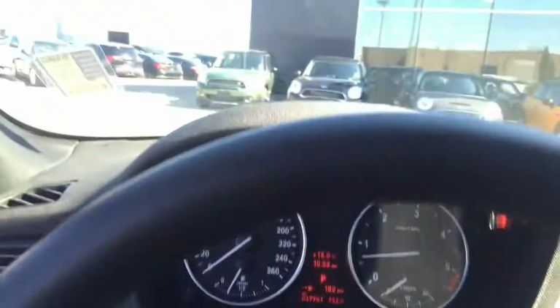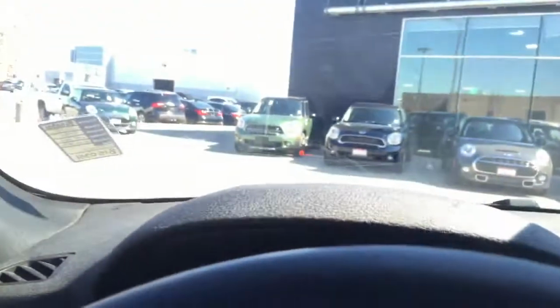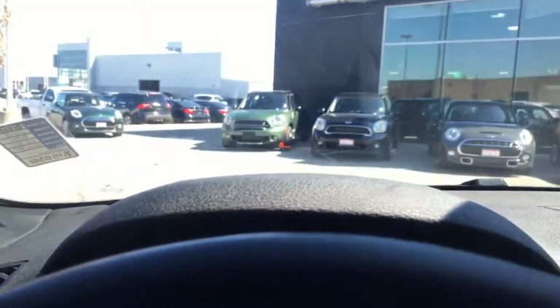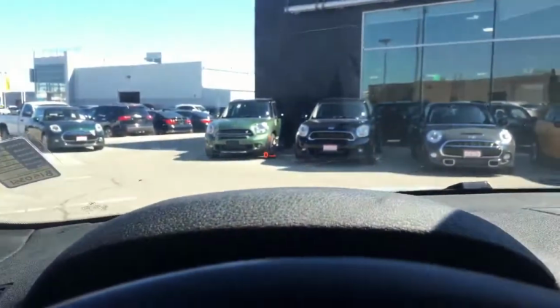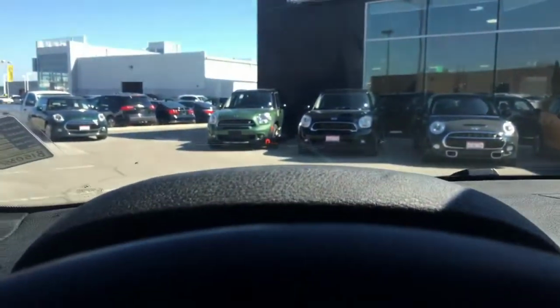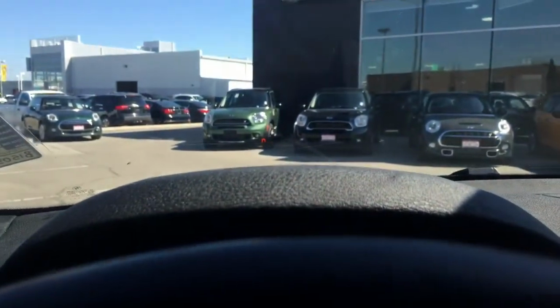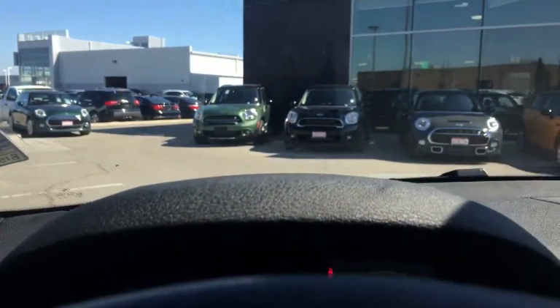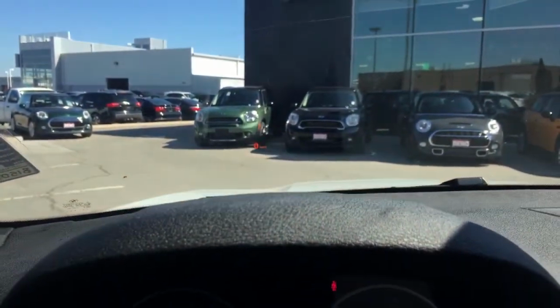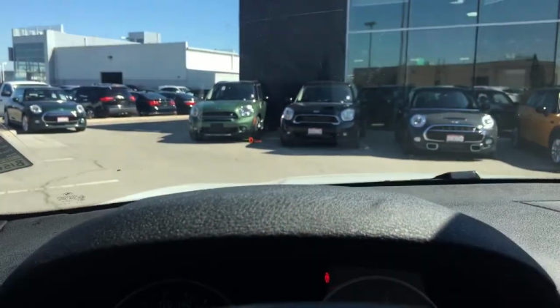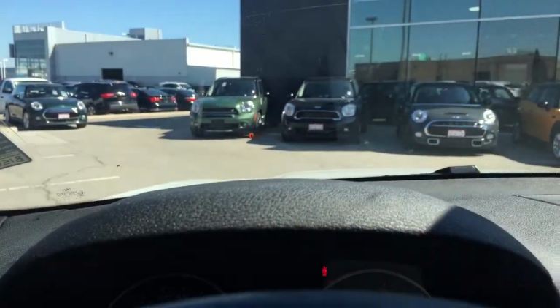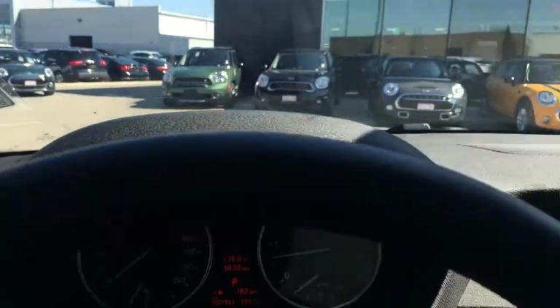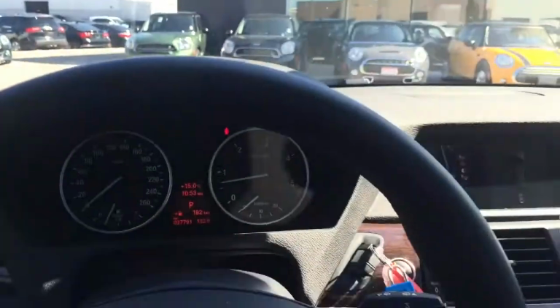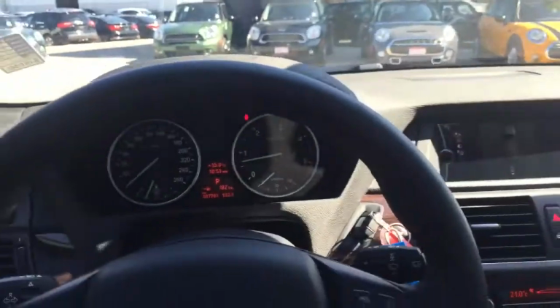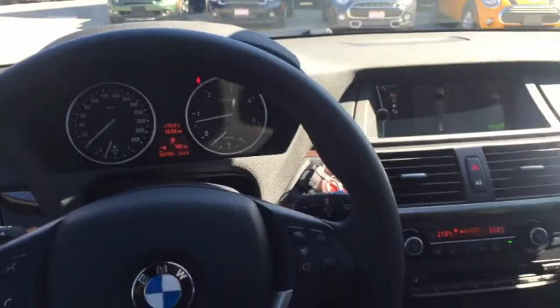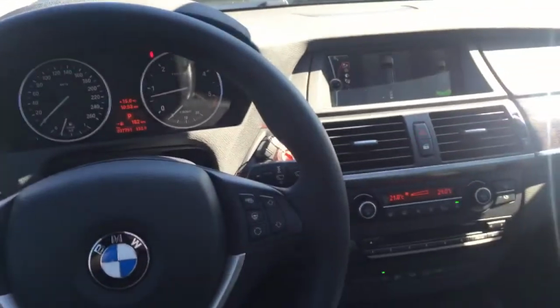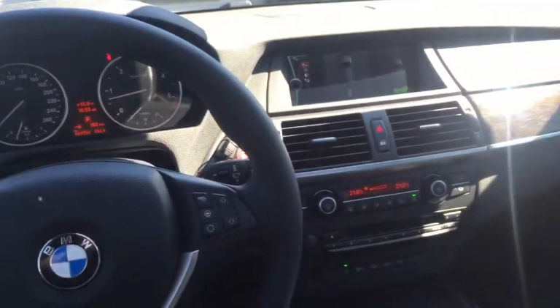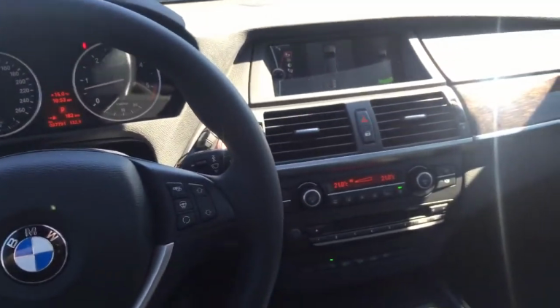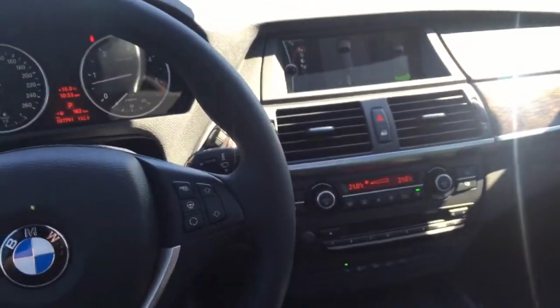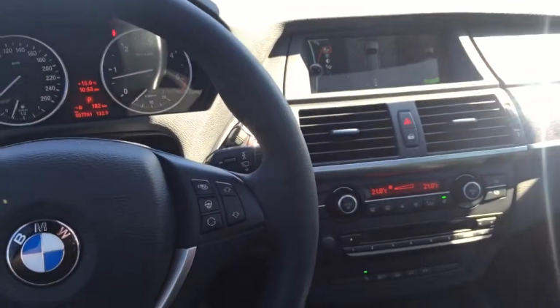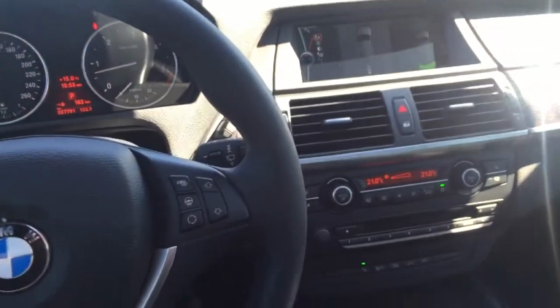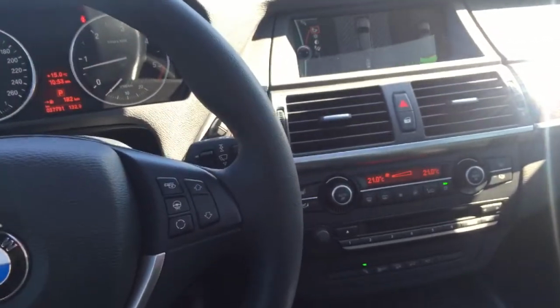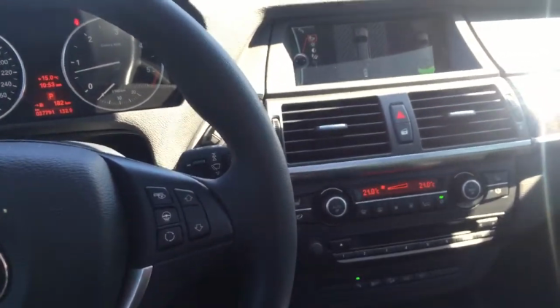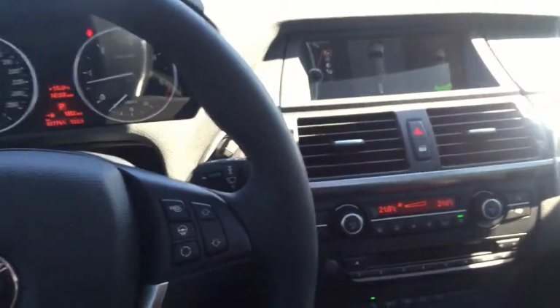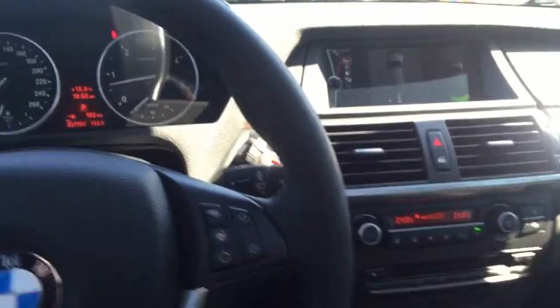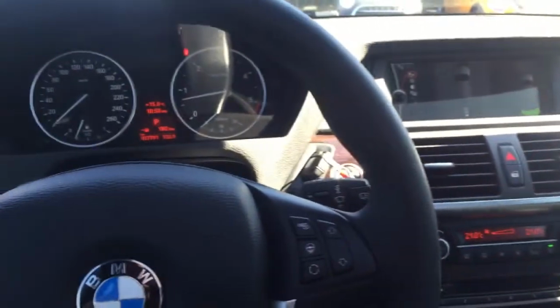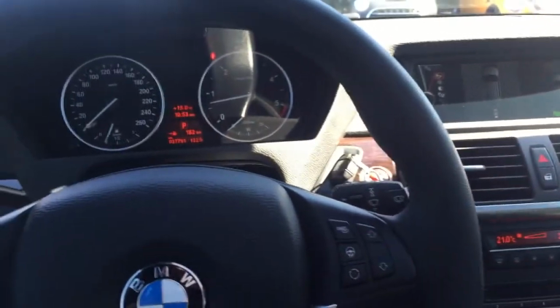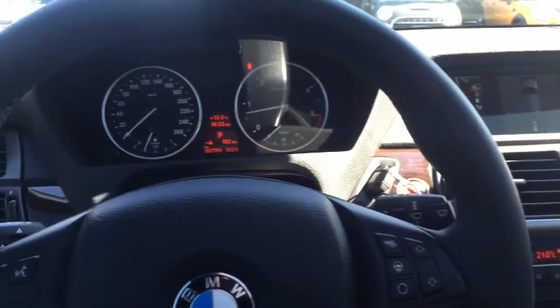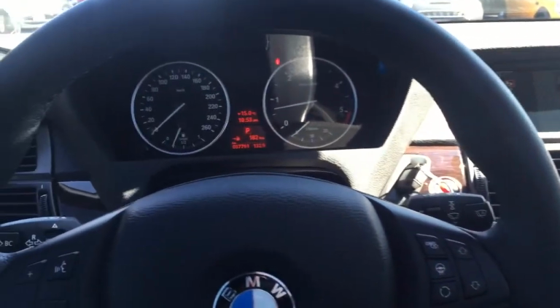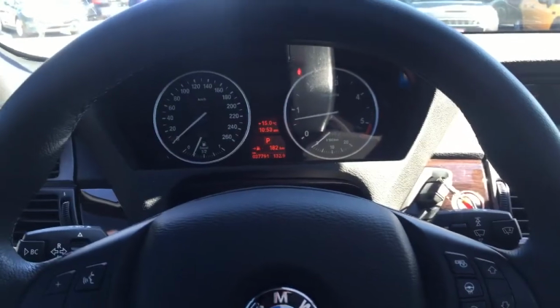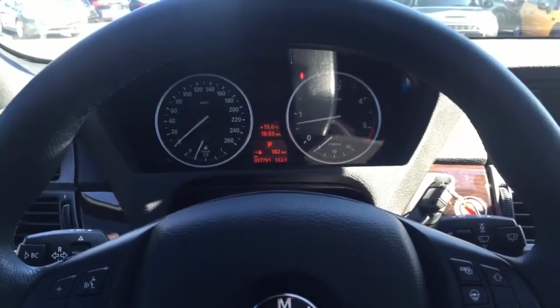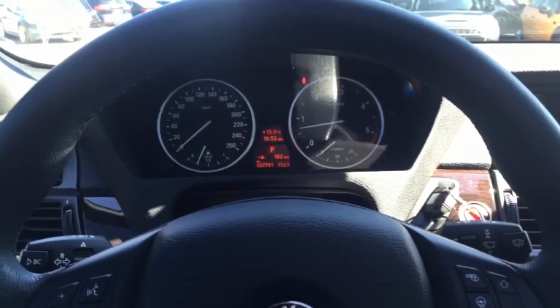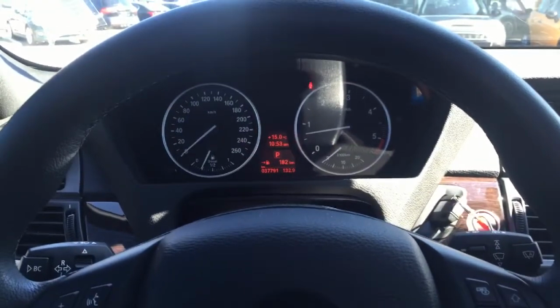Another thing I love, you can probably see here the heads-up display. And then lots of other features like heated seats, navigation, surround-view camera. Lots of other things to go through when you take a look at this vehicle.